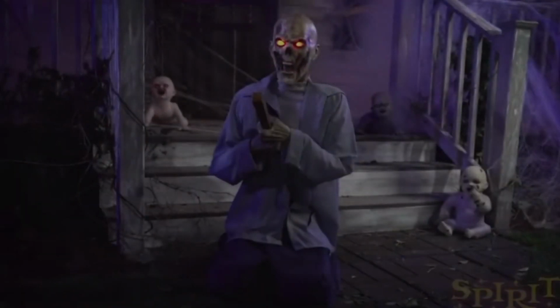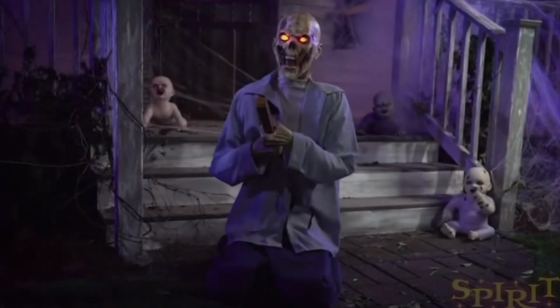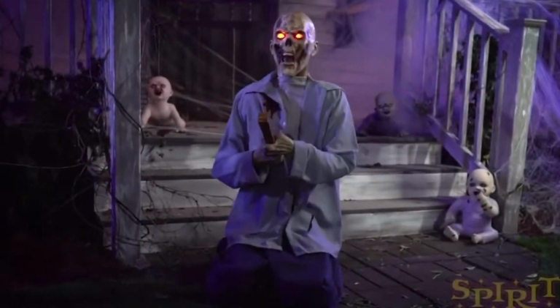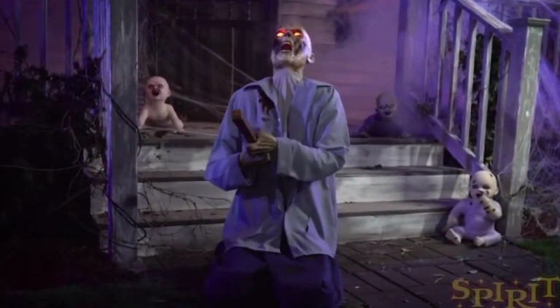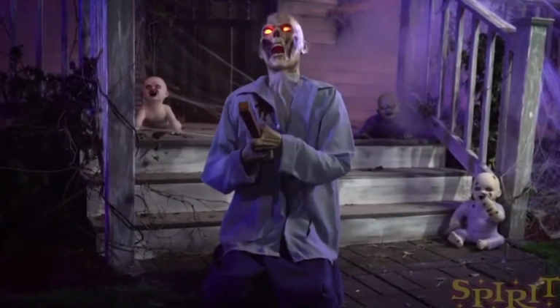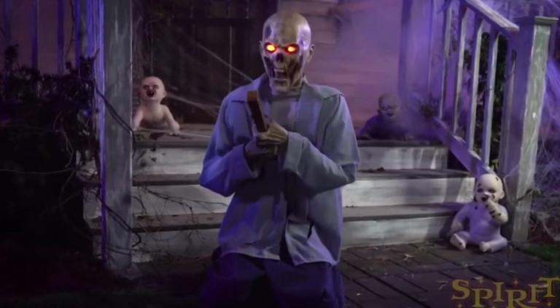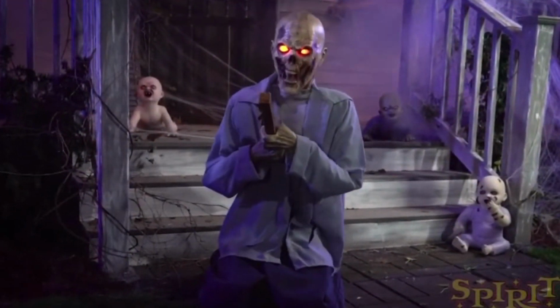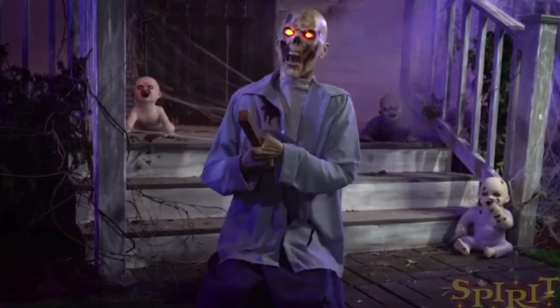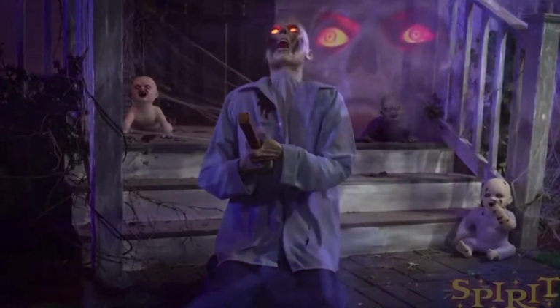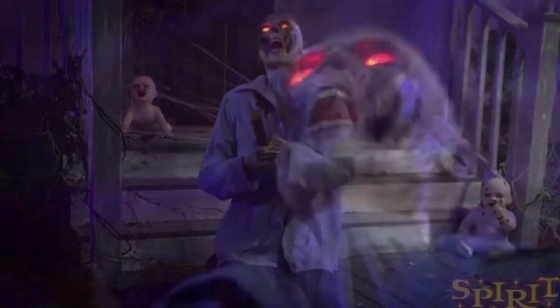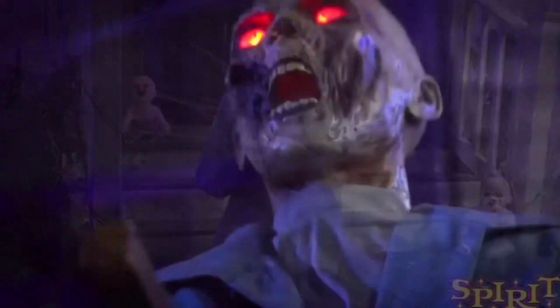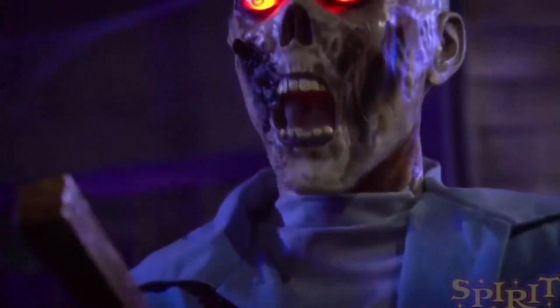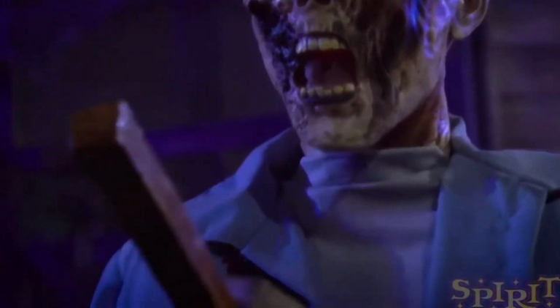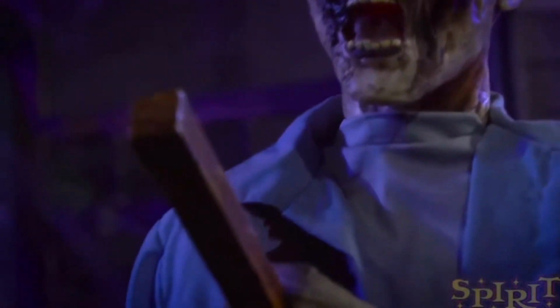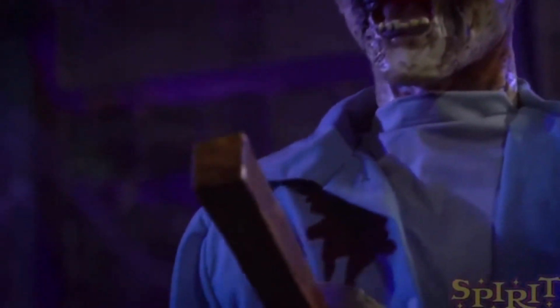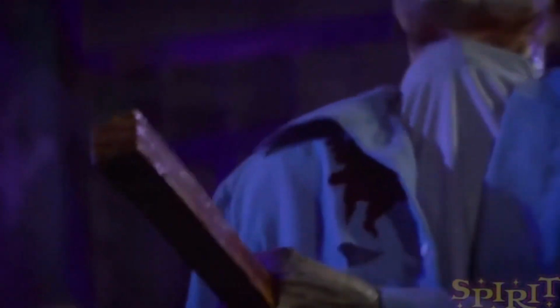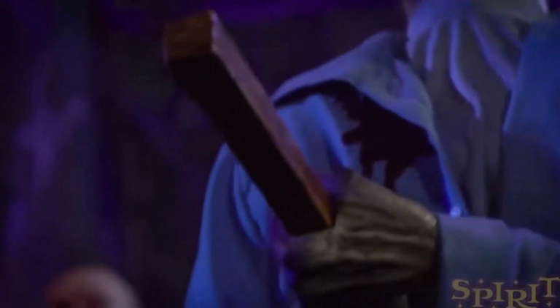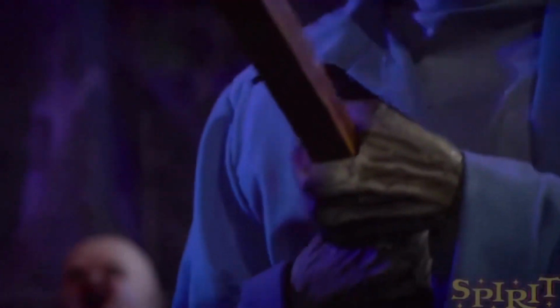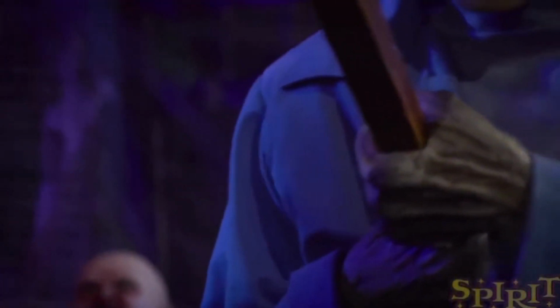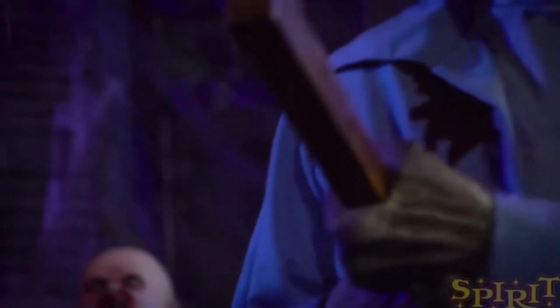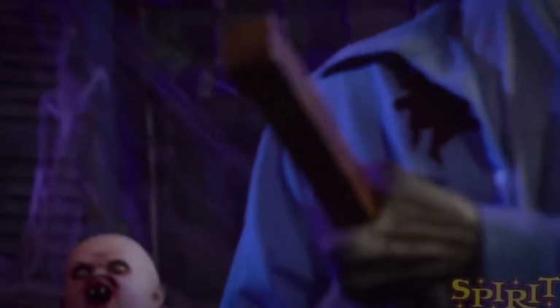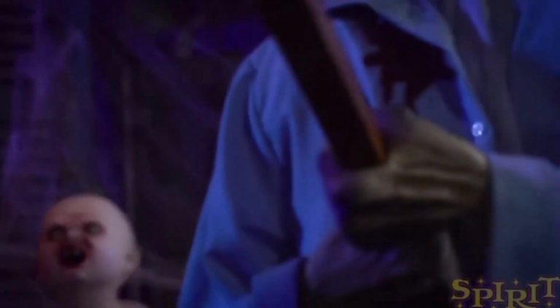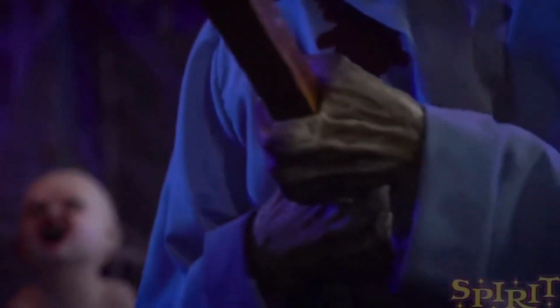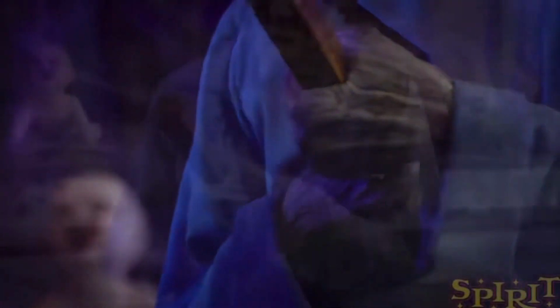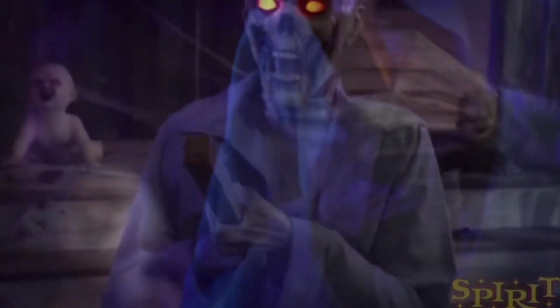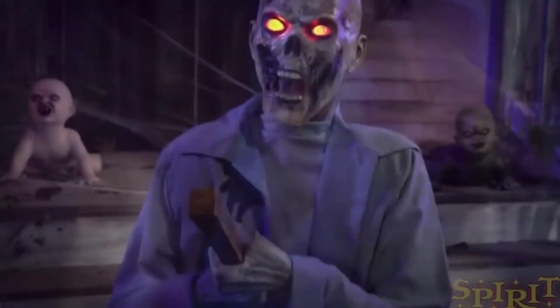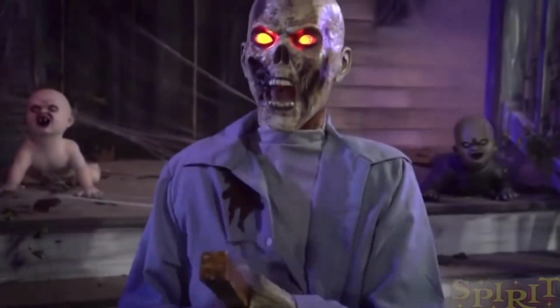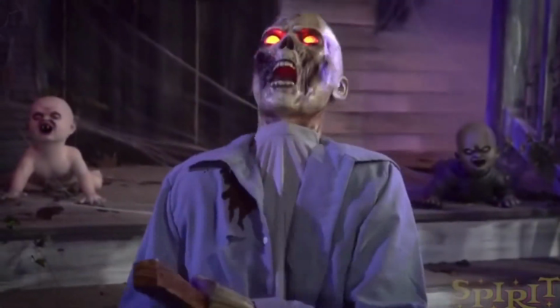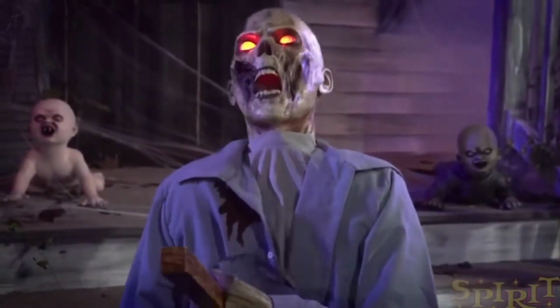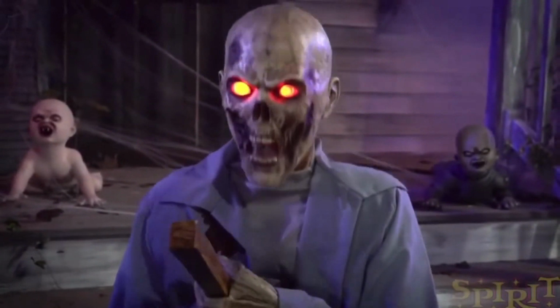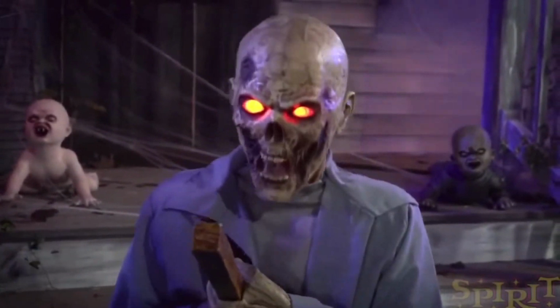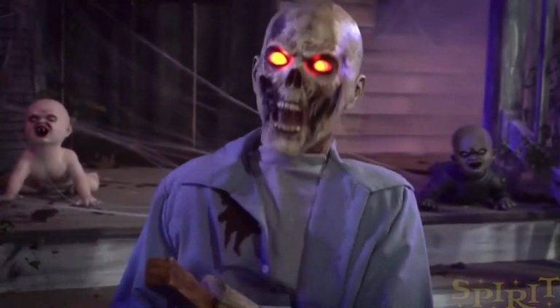Hello, everybody, this is Jayden's Videos, and today I'm going to be talking about one of Spirit Halloween's newest 2020 sneak peeks that they dropped today, along with another one, and this one is Punctured Pete.